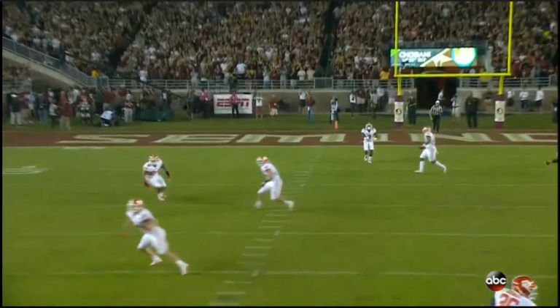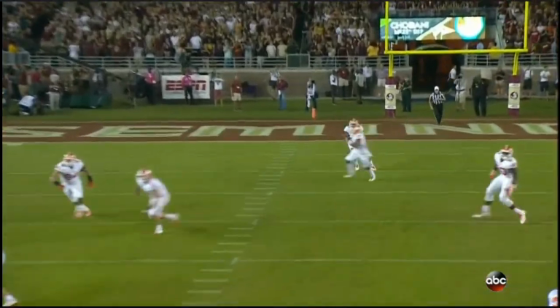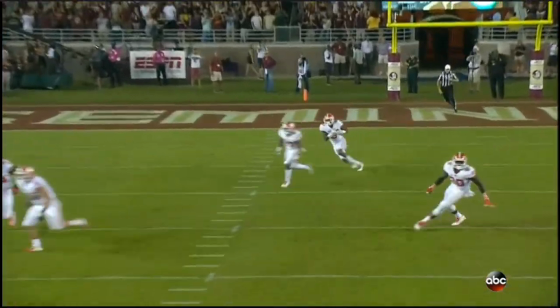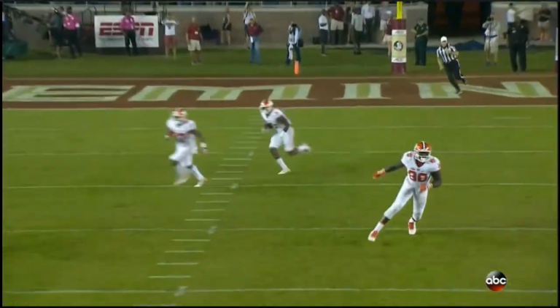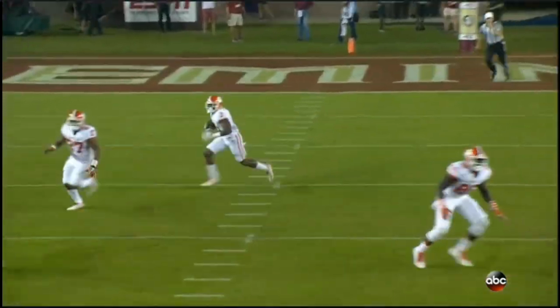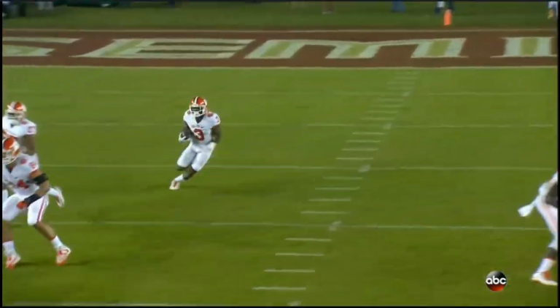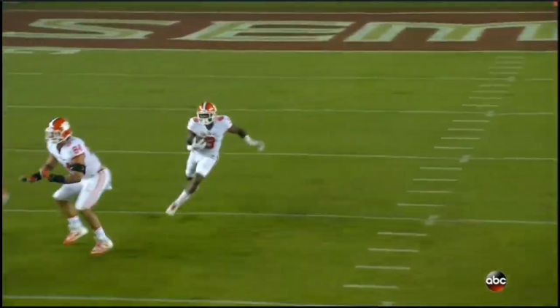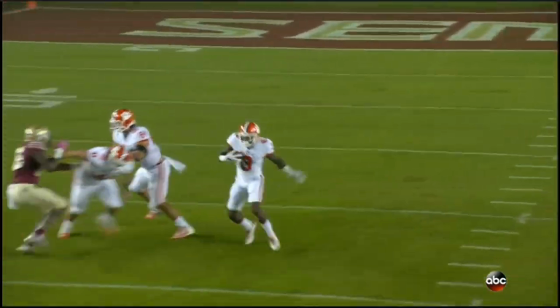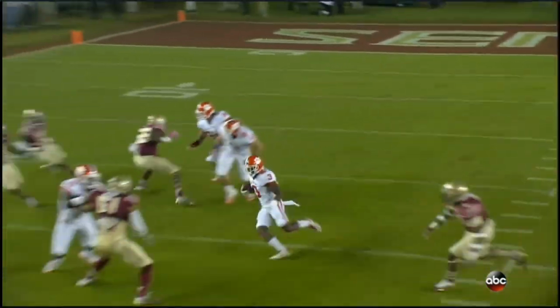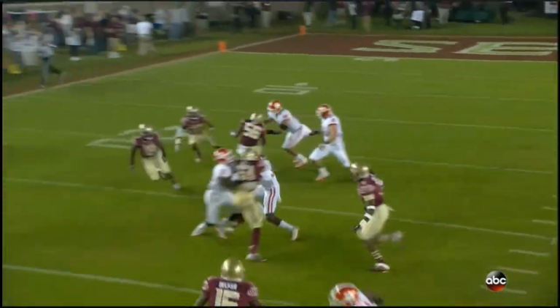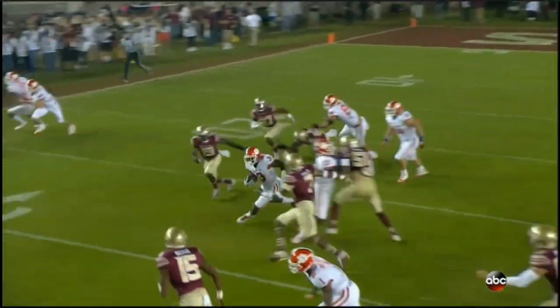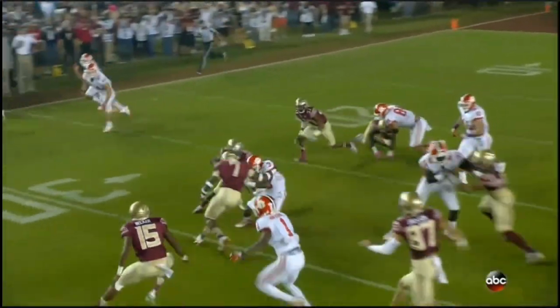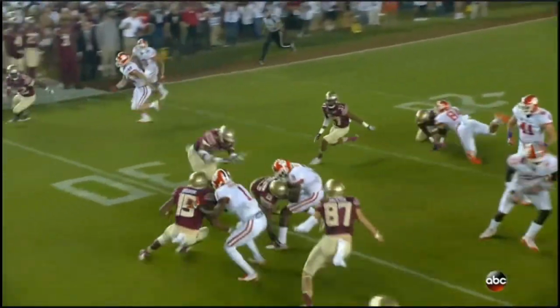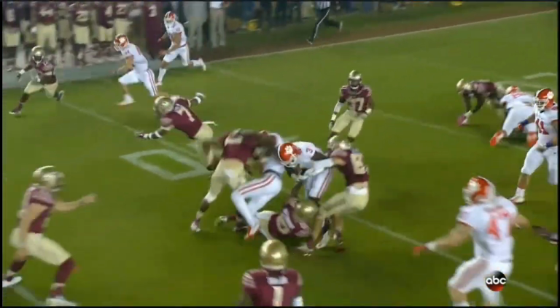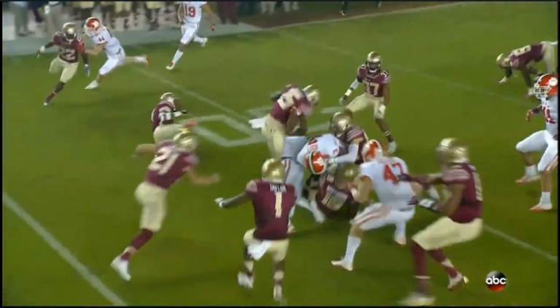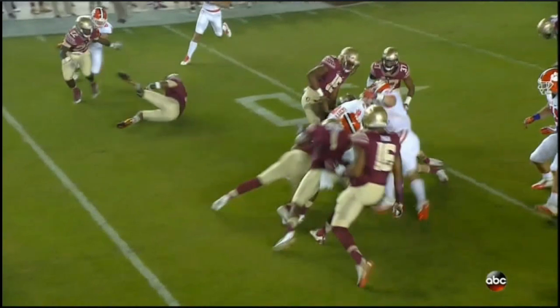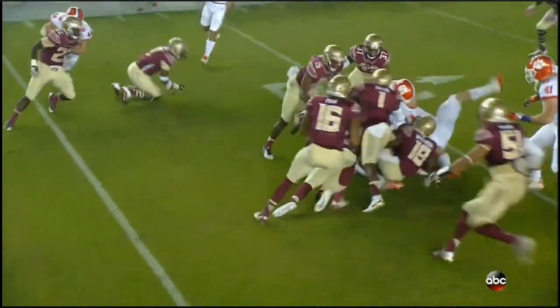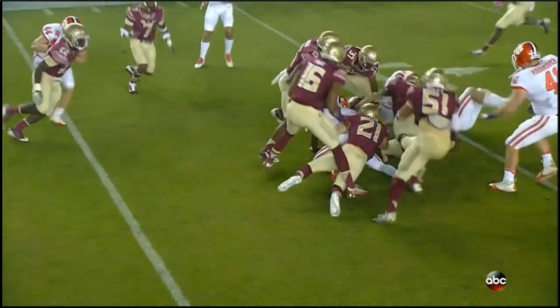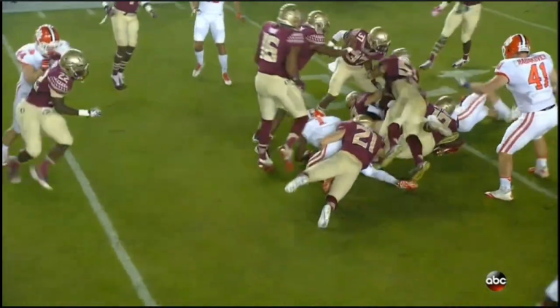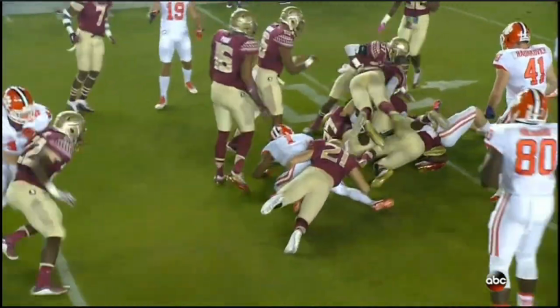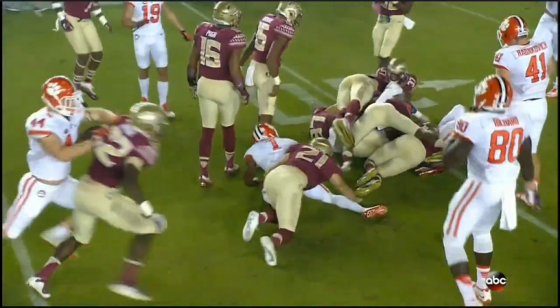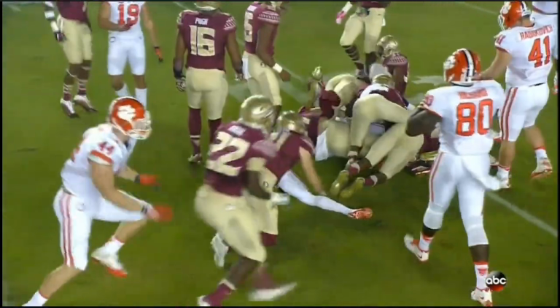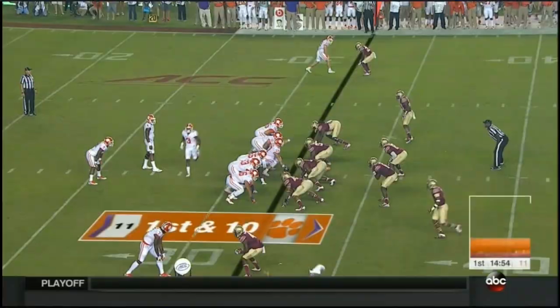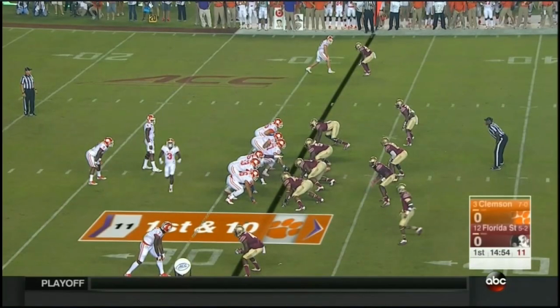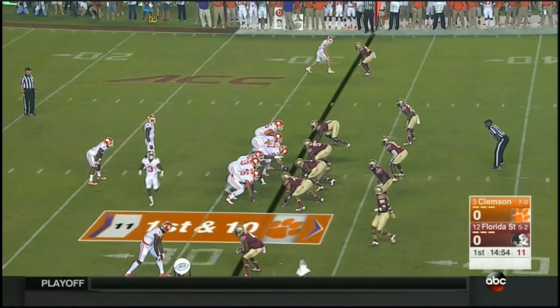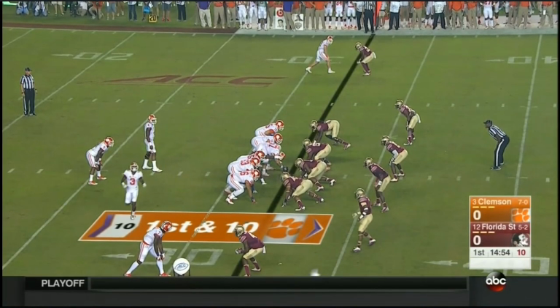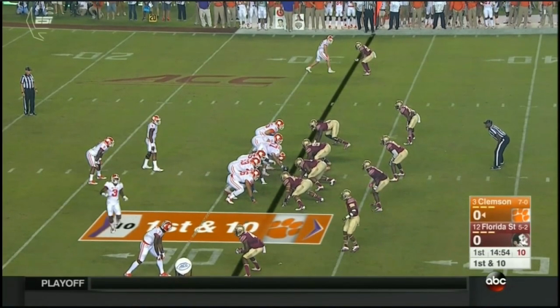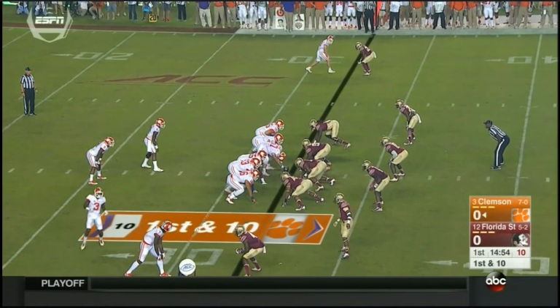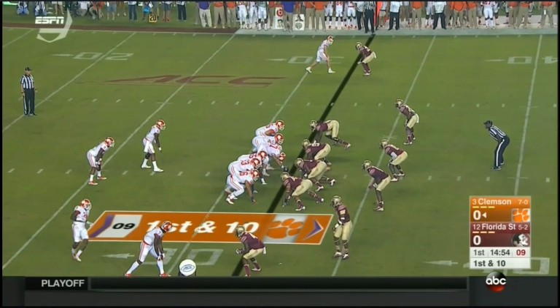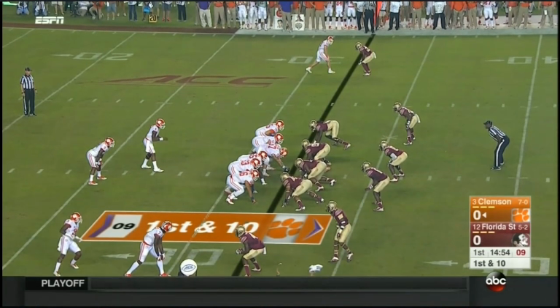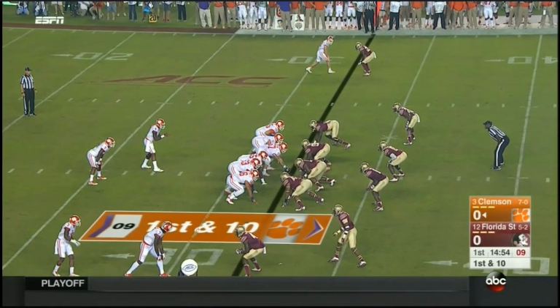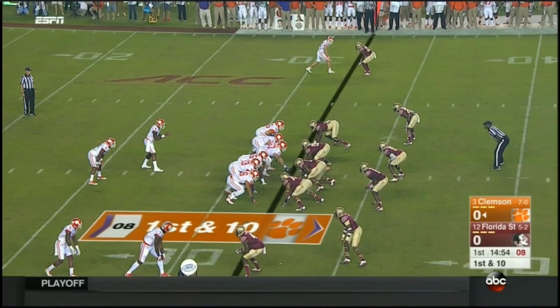It's a low kick along the ground and Scott's going to have a chance. Artavis Scott cuts it back, knocked down across the thirds to Wolfpack. Wayne Gallman is the back.